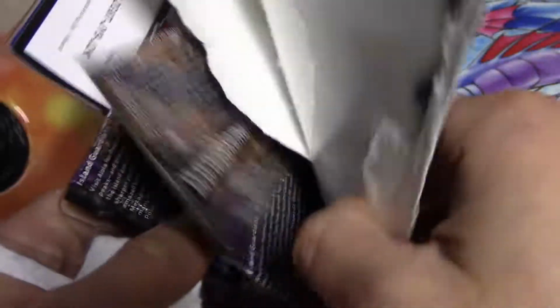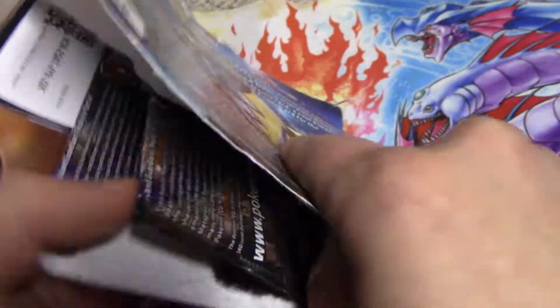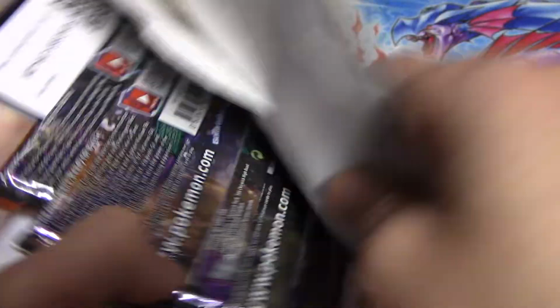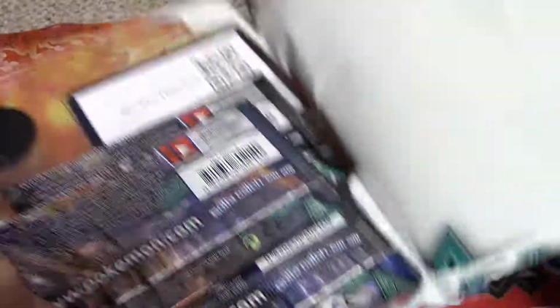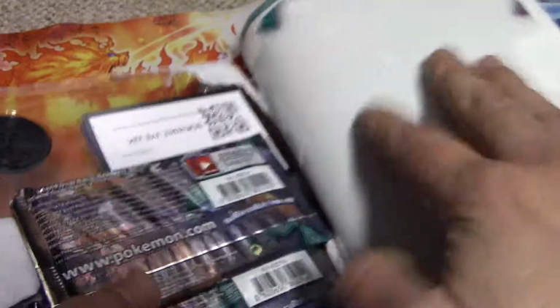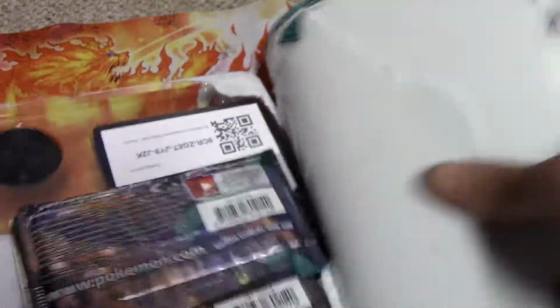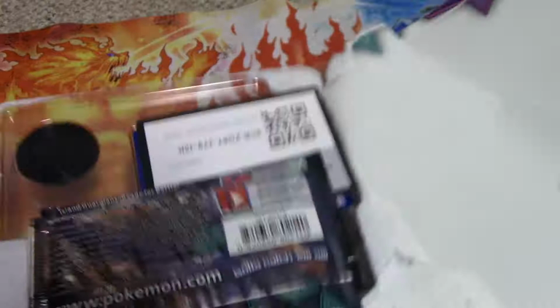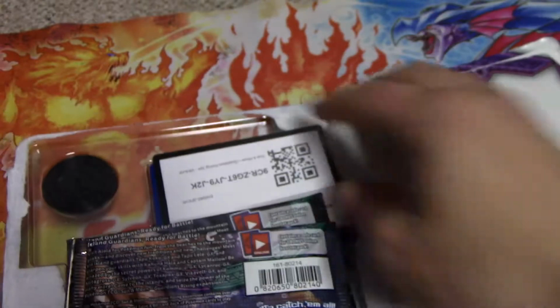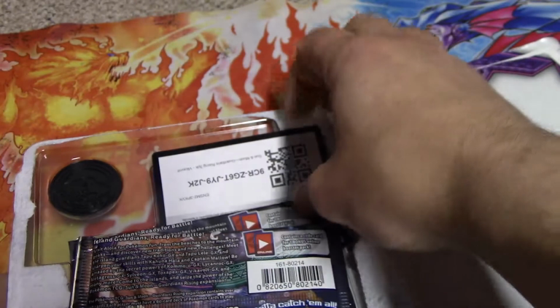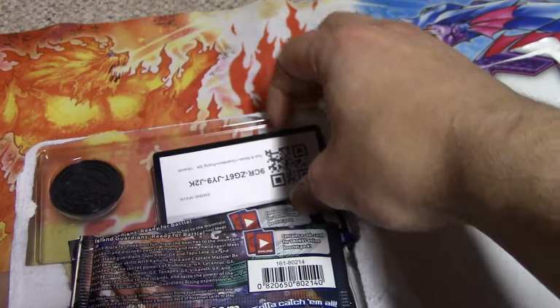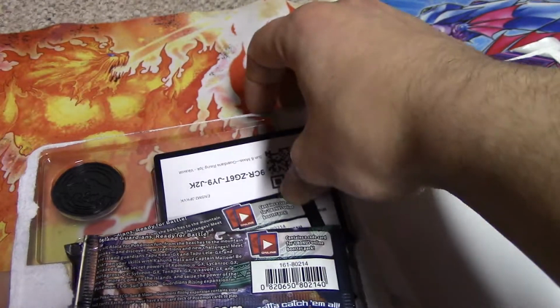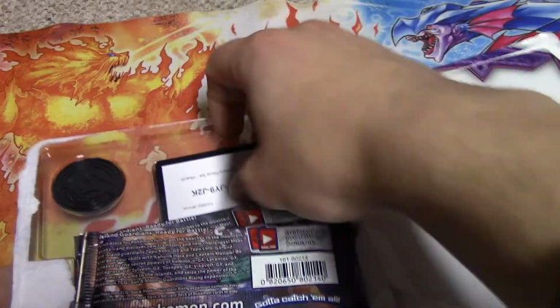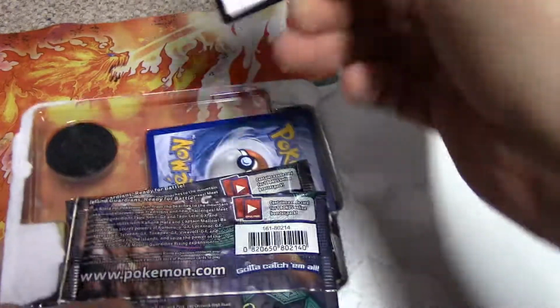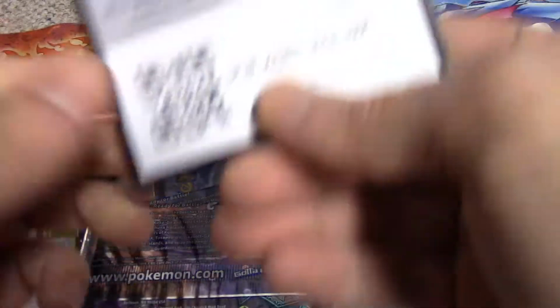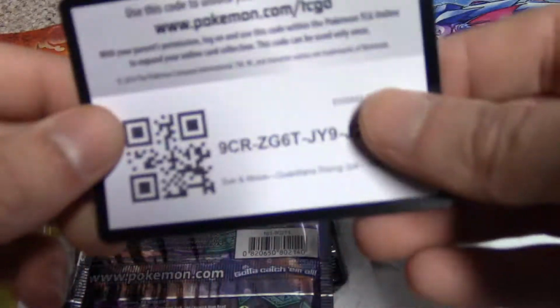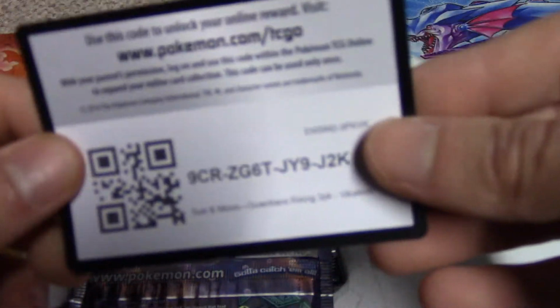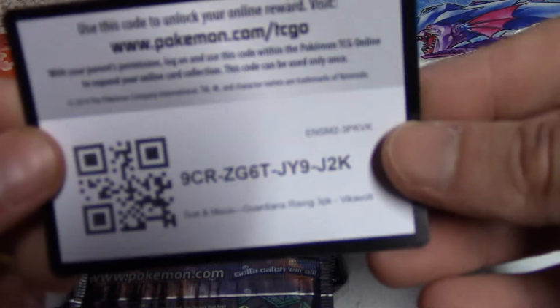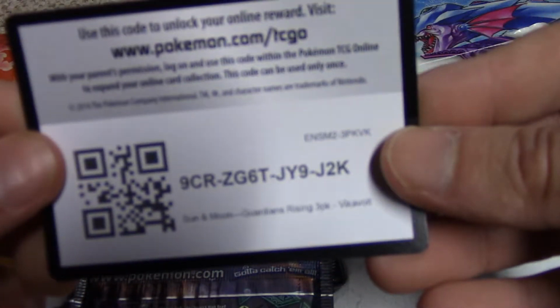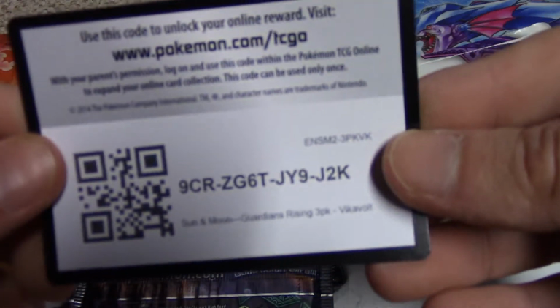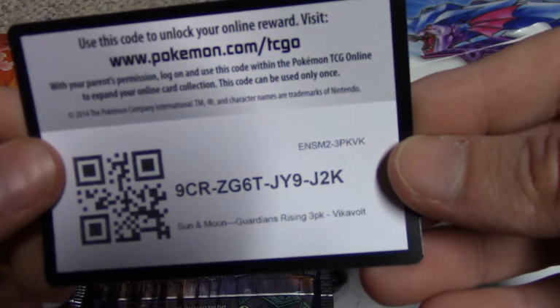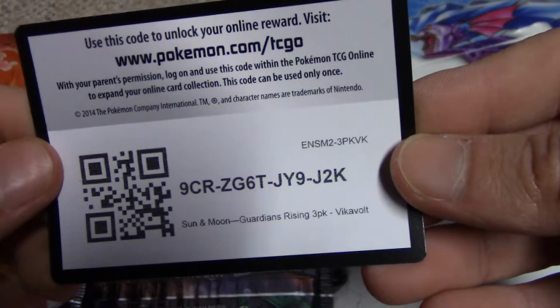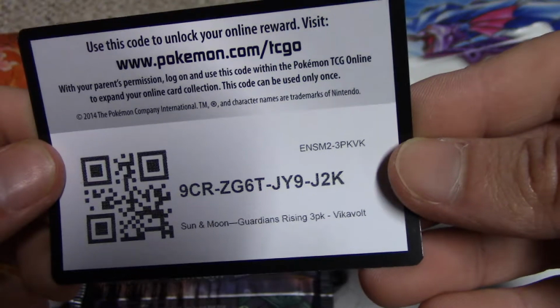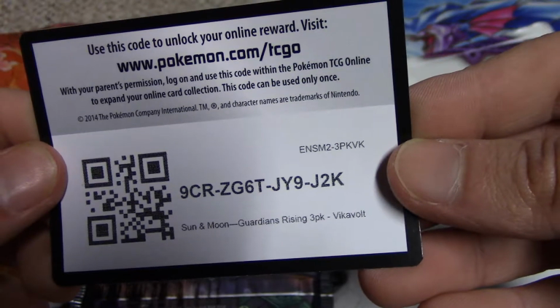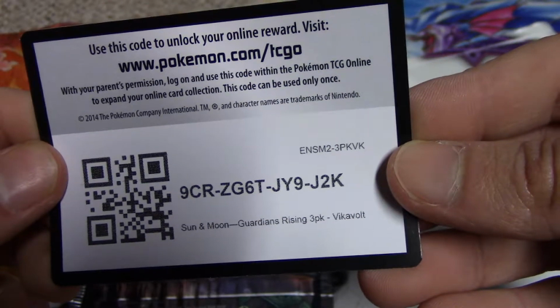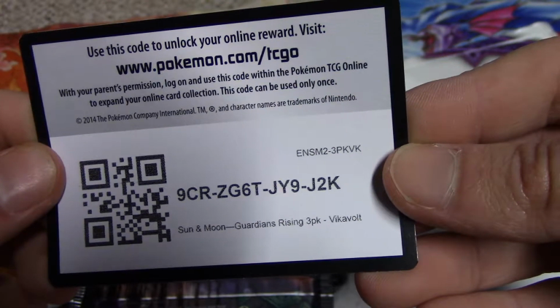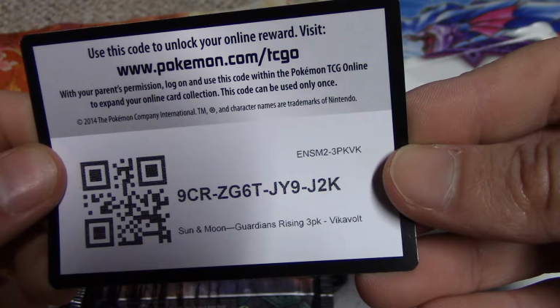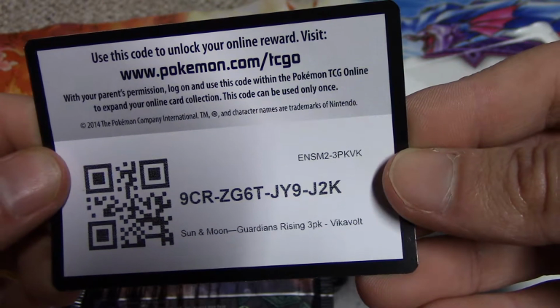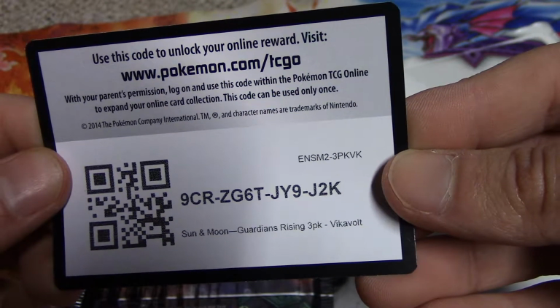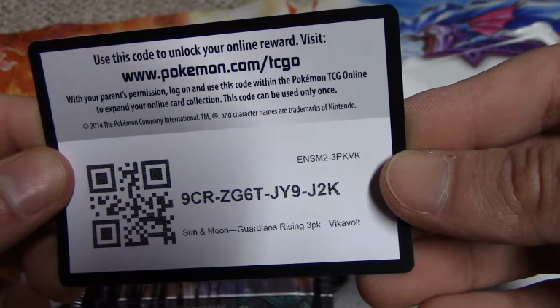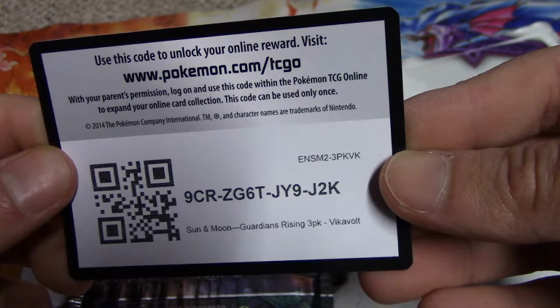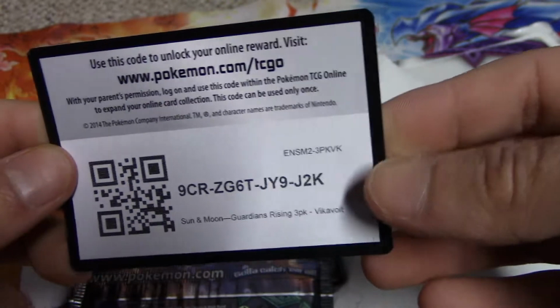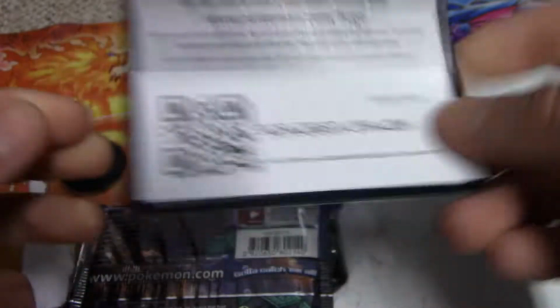We restarted opening it and then we got the code card right here — 9CR right there. If you guys want to go redeem that right now for the 3-Pack Vicavolt Sun and Moon Guardian Rising pack, go for it.